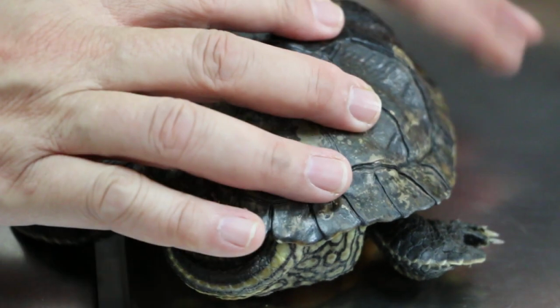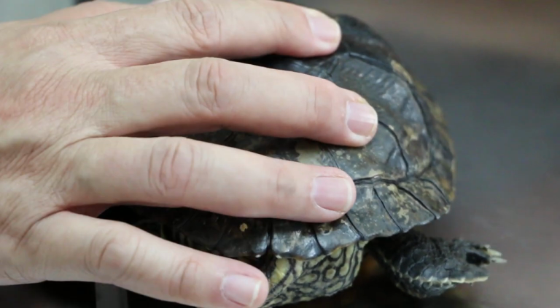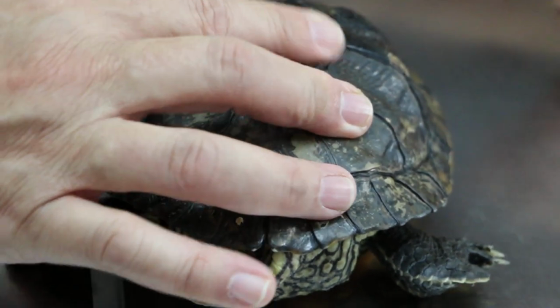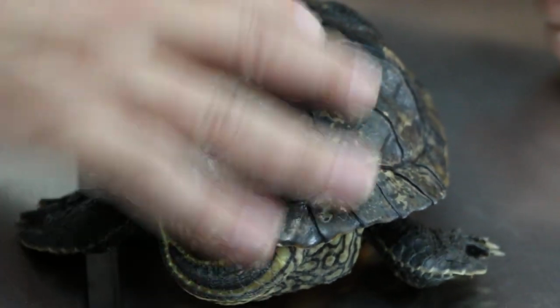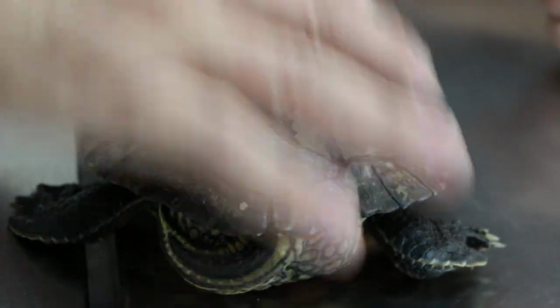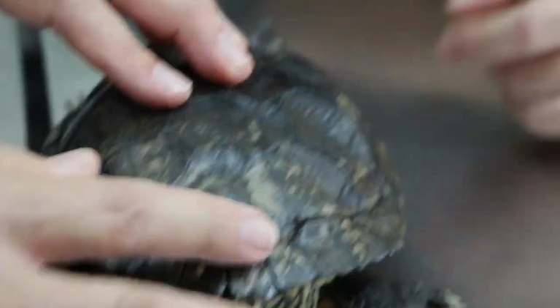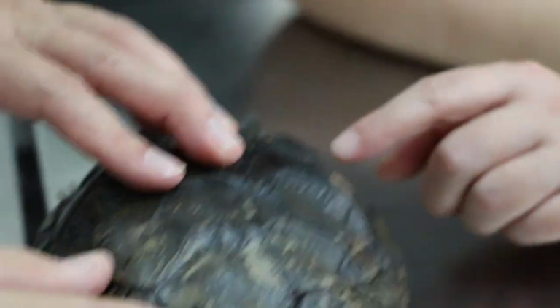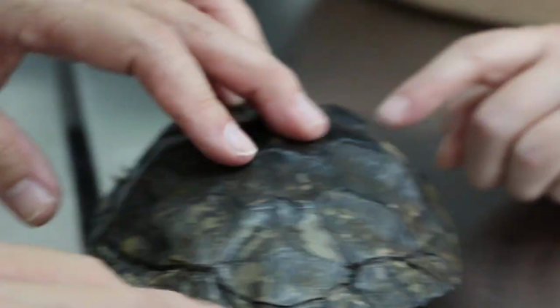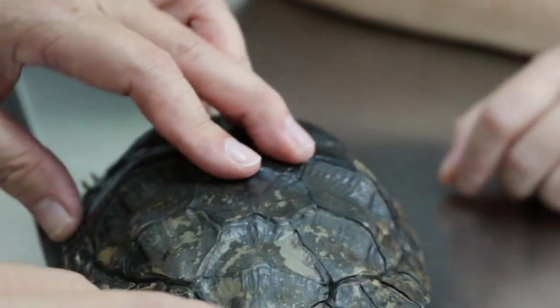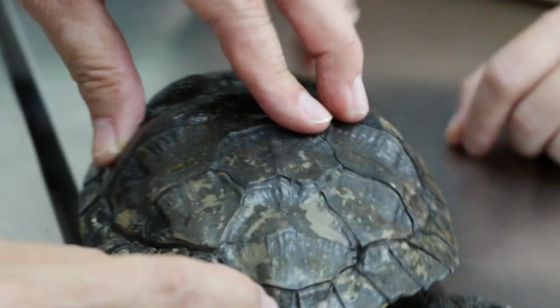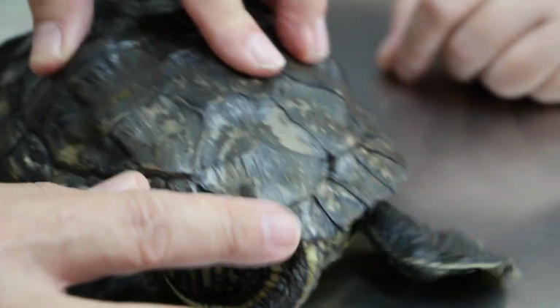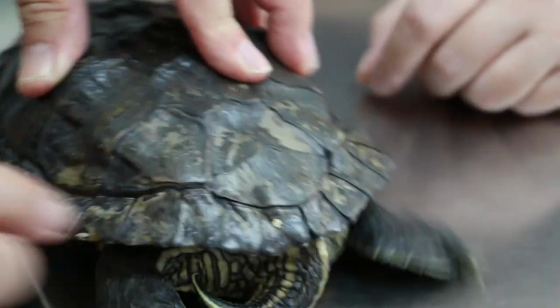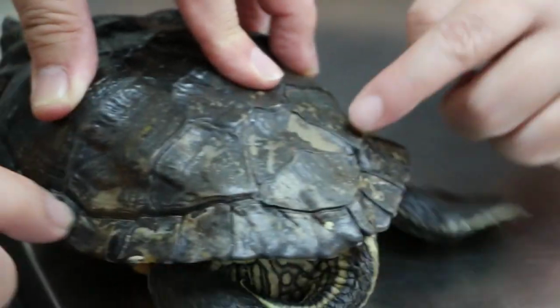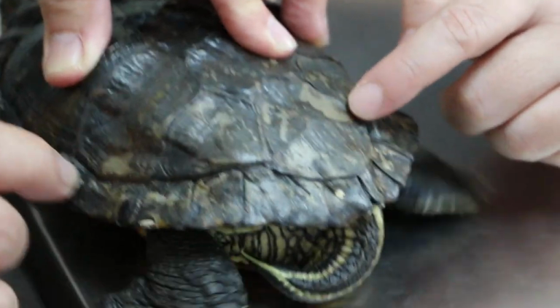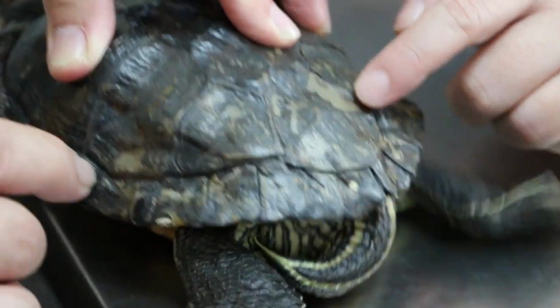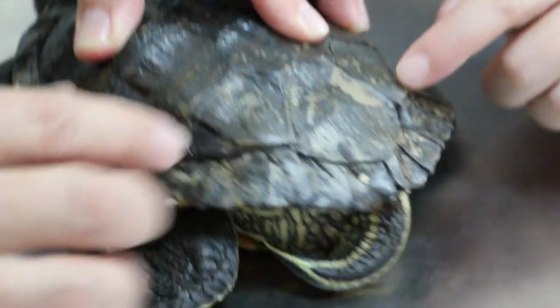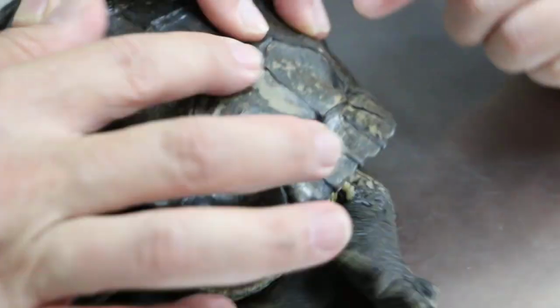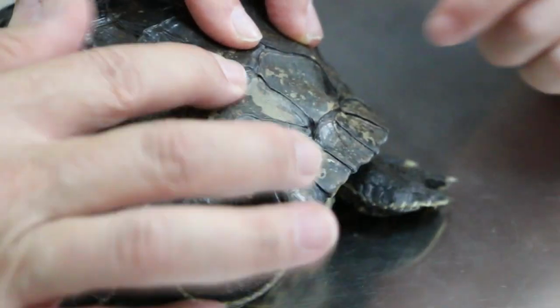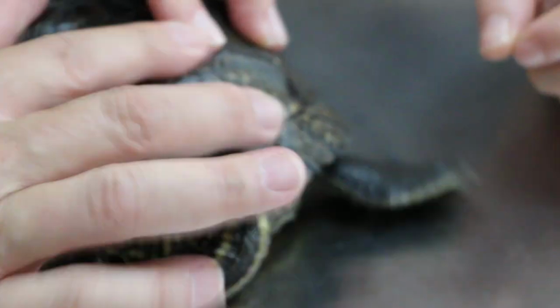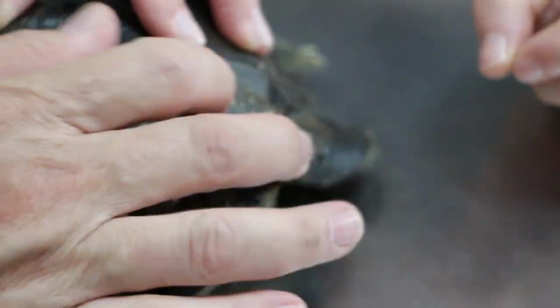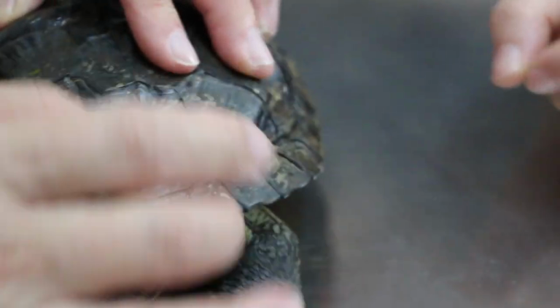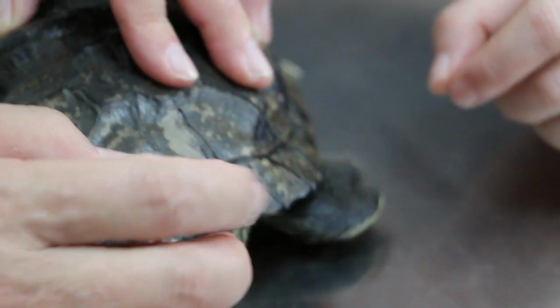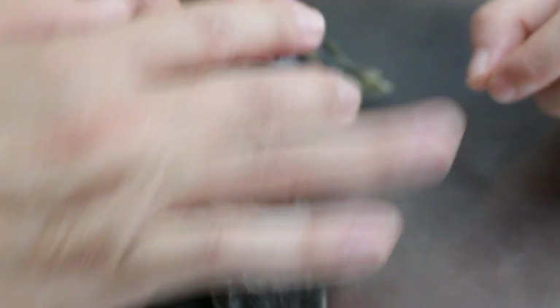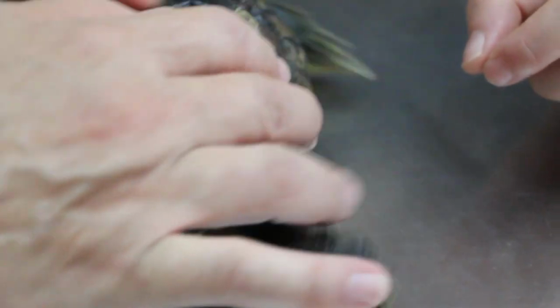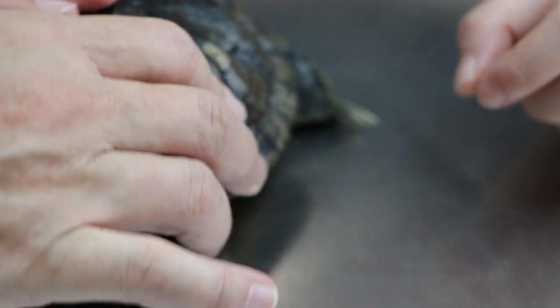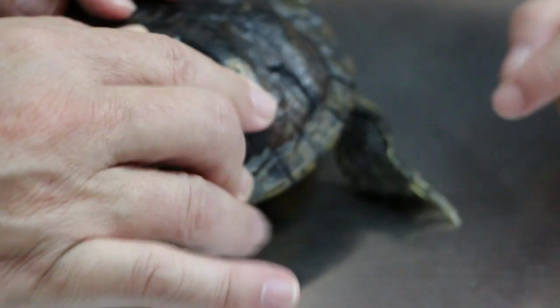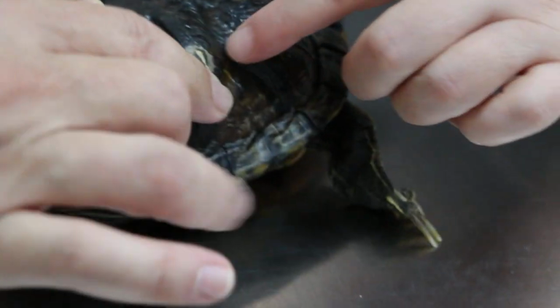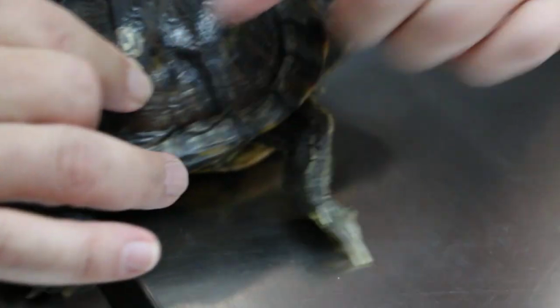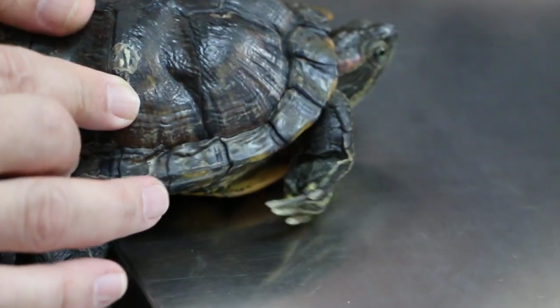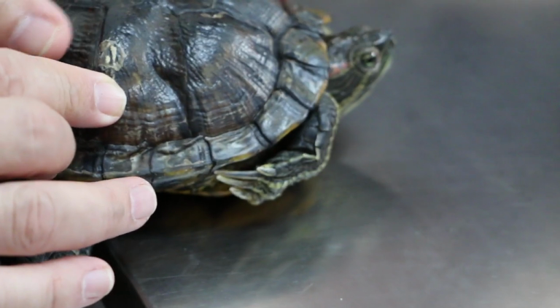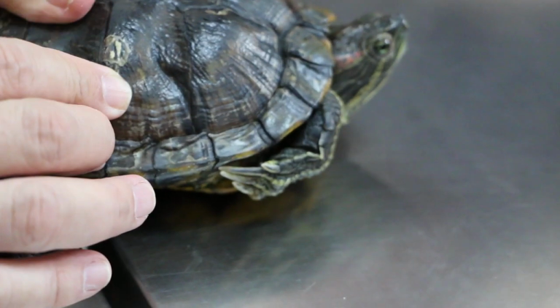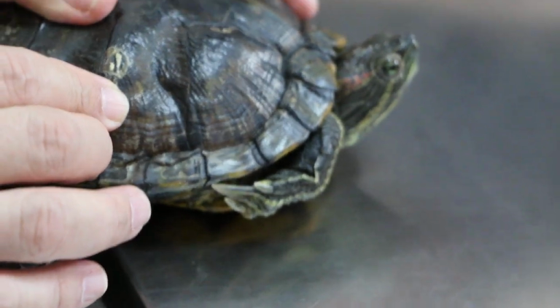Seven years old - normally it should be quite long. So there are some injuries. What are these actually? Changing shell - shedding. Shedding. But it's surprising there are some injuries, right? It lives alone. It lives alone.